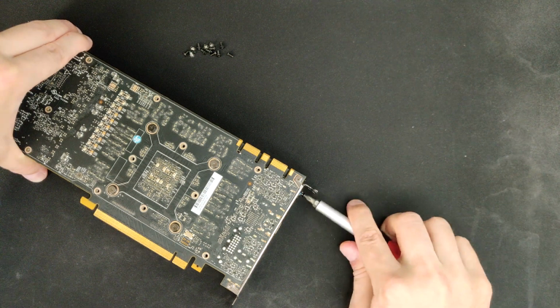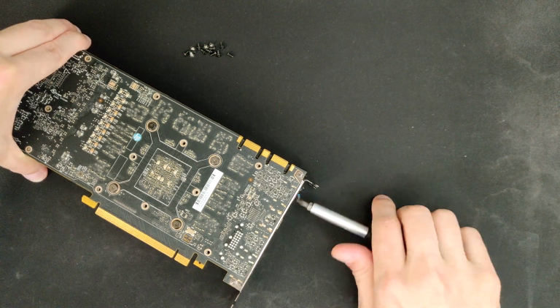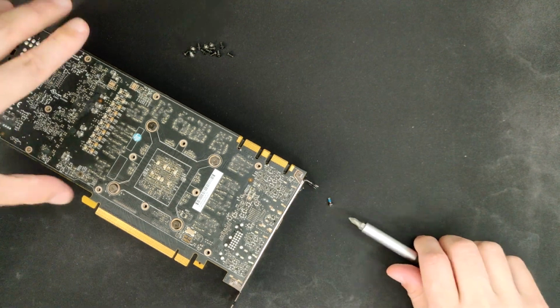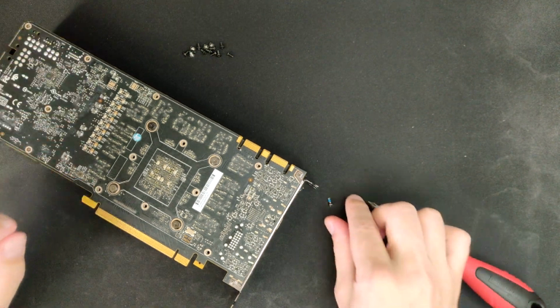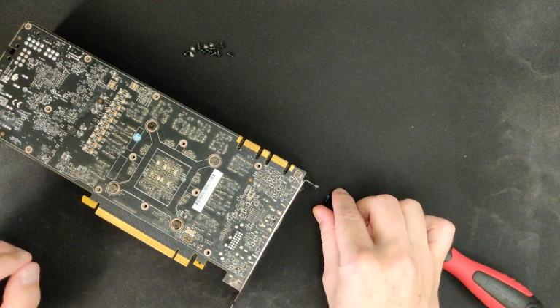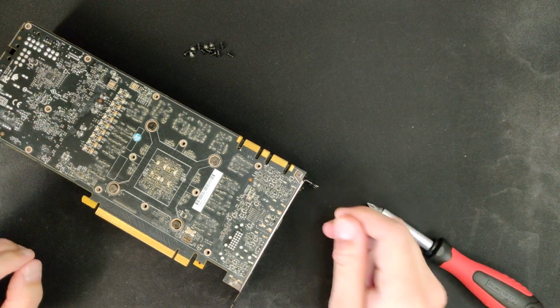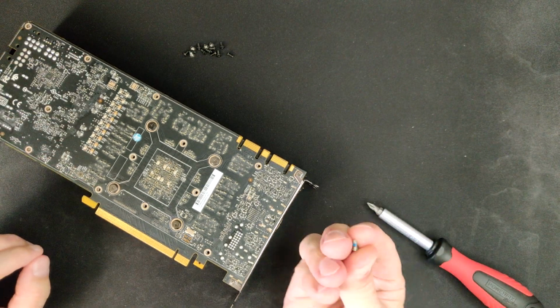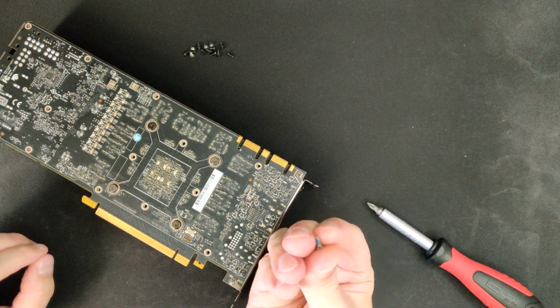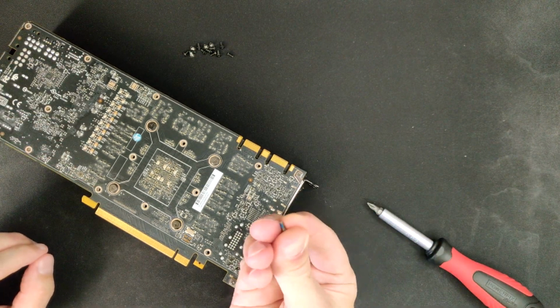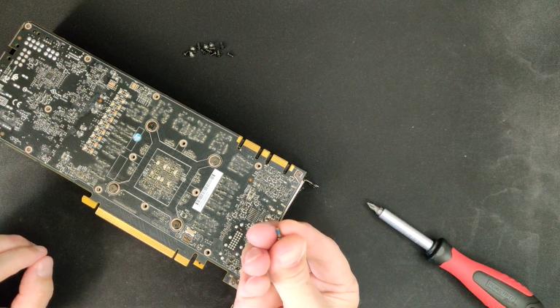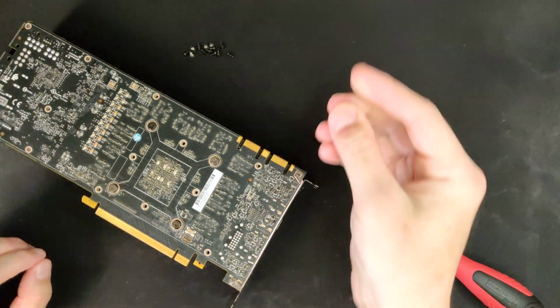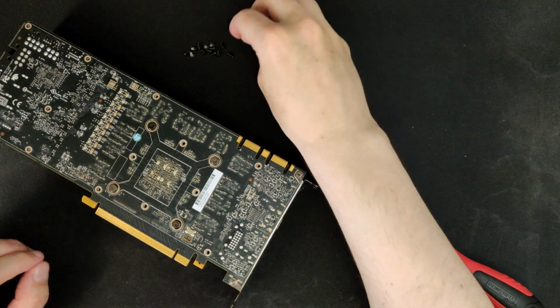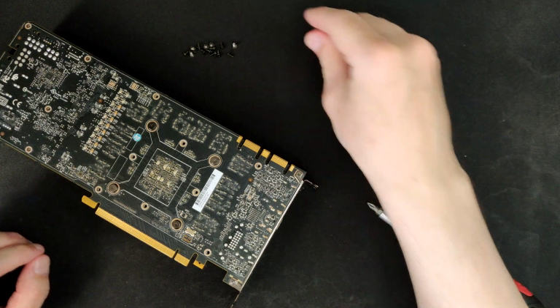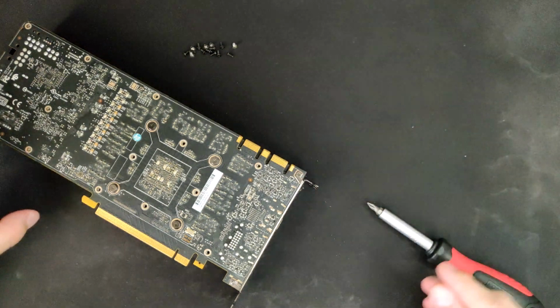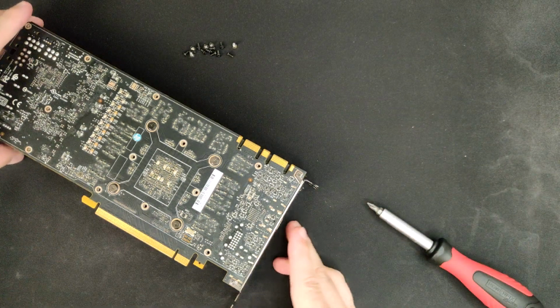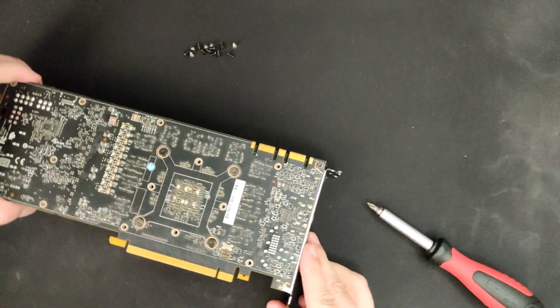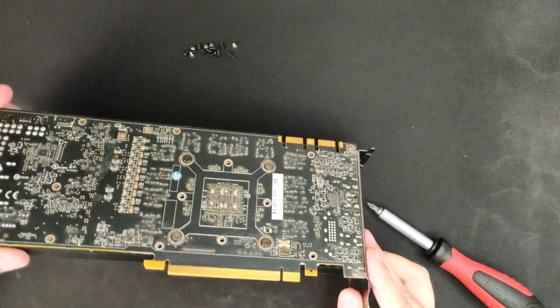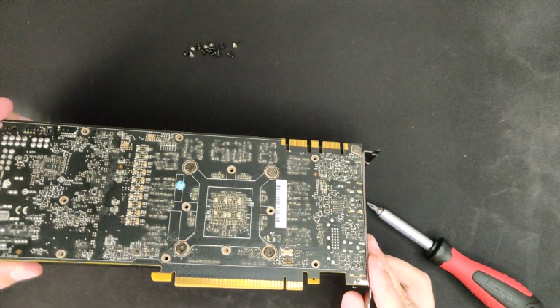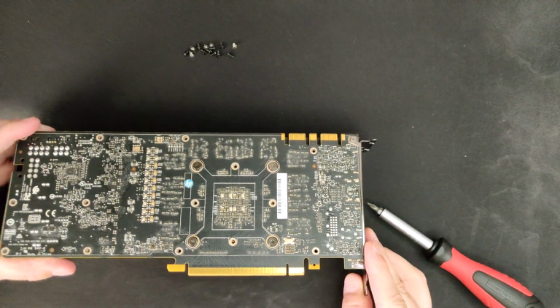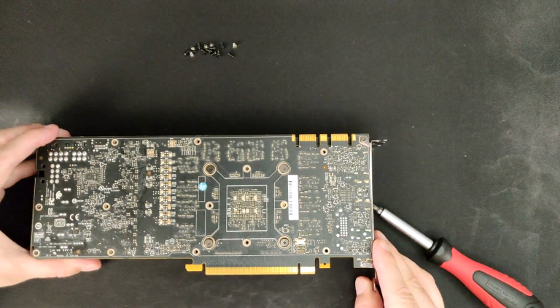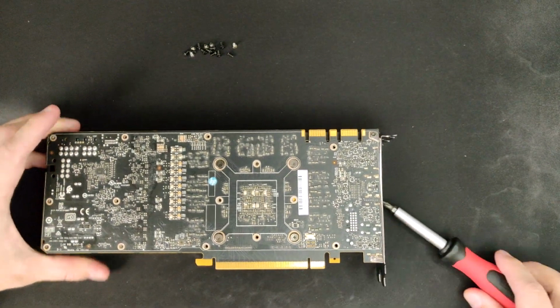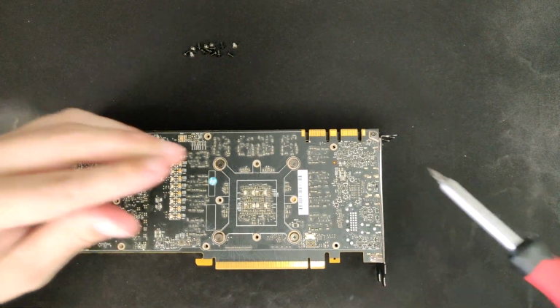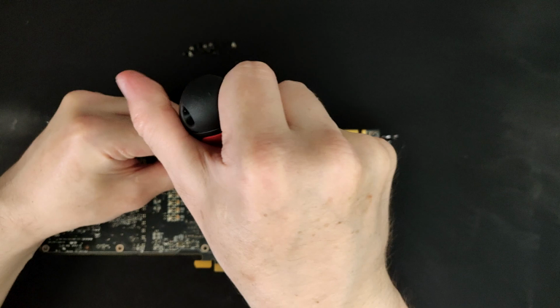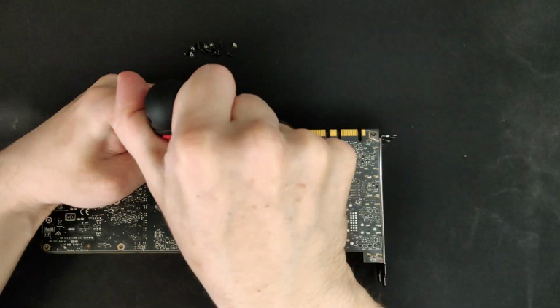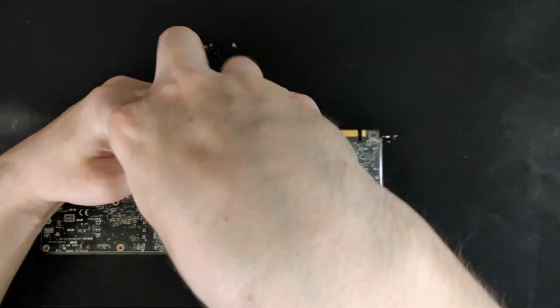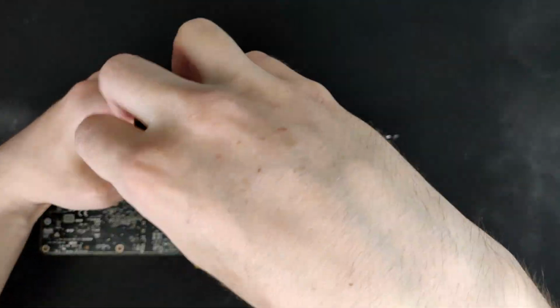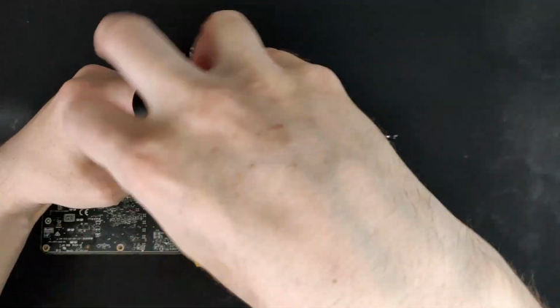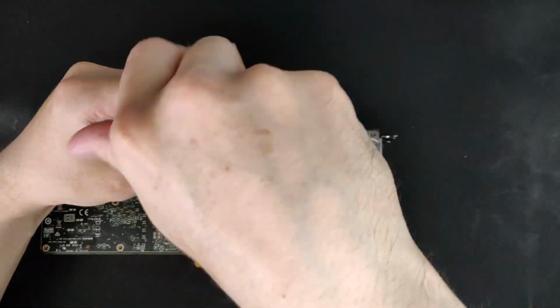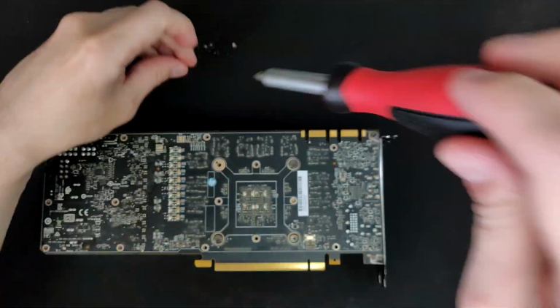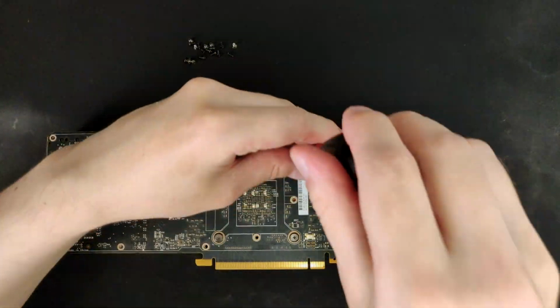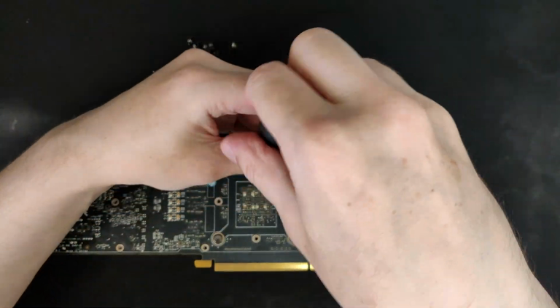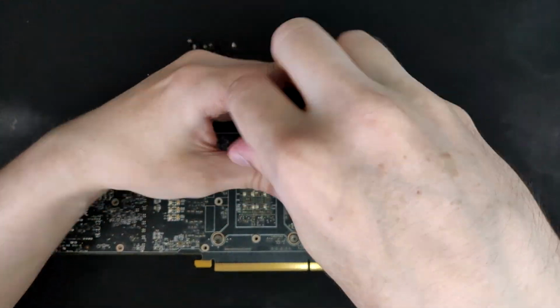The screw in the back is a bit tighter because of the blue Loctite. Next I'll remove the last few screws from the back, and then we should be ready to remove the cooler.